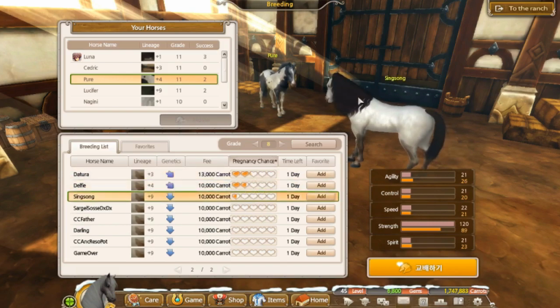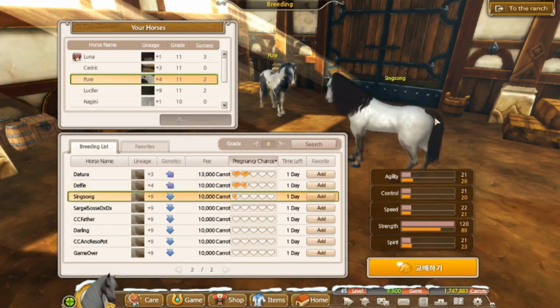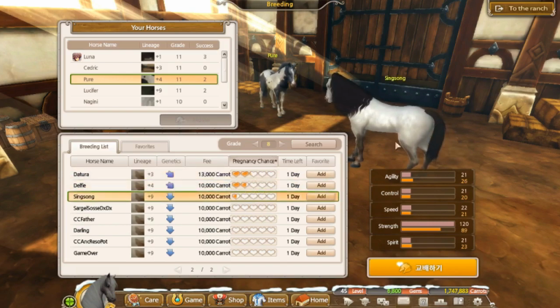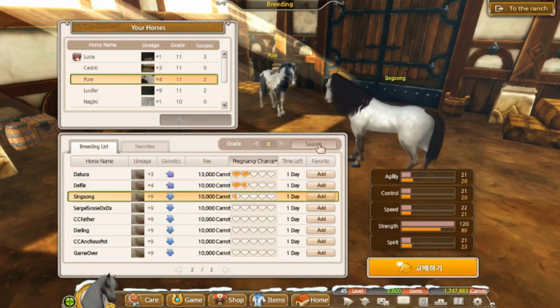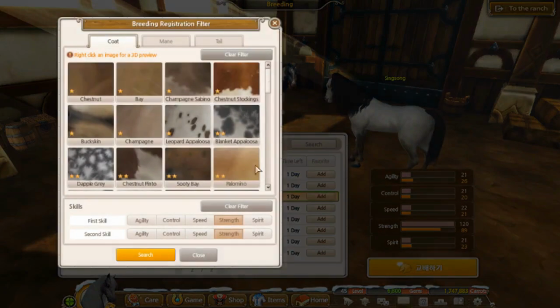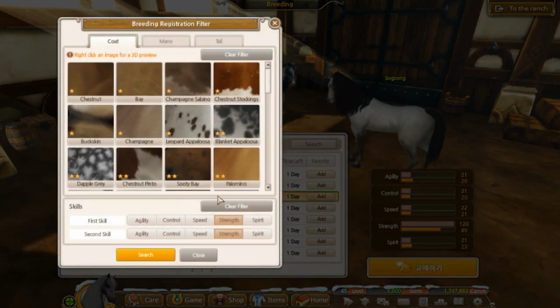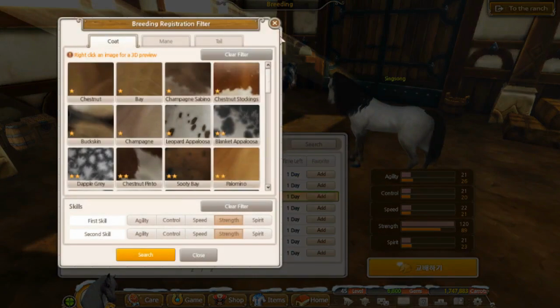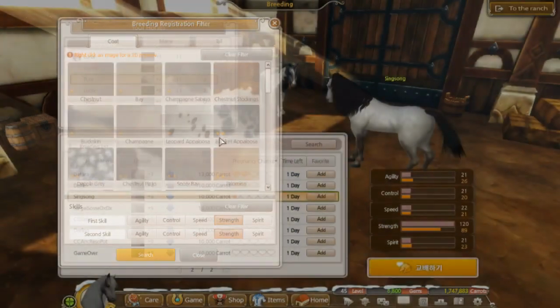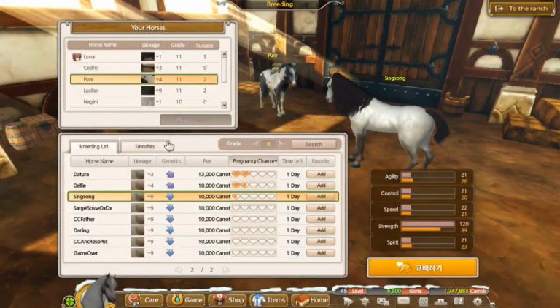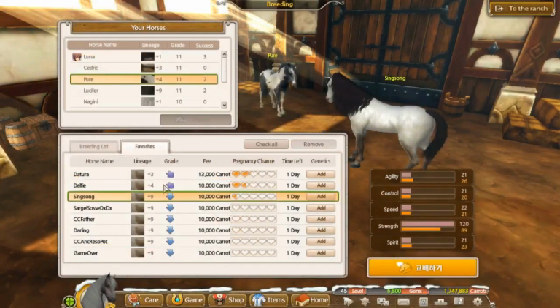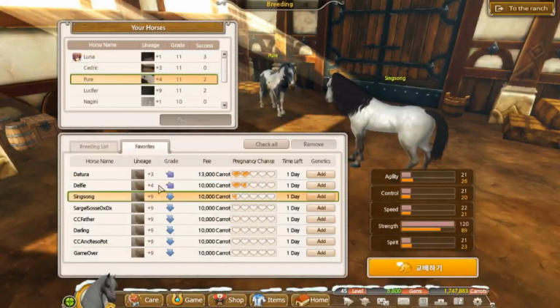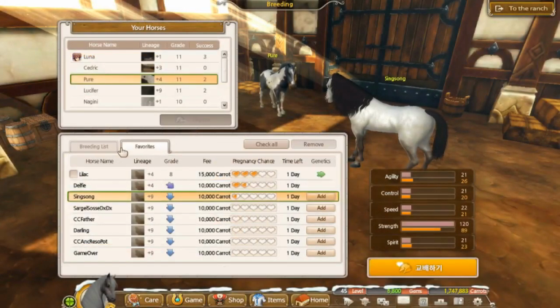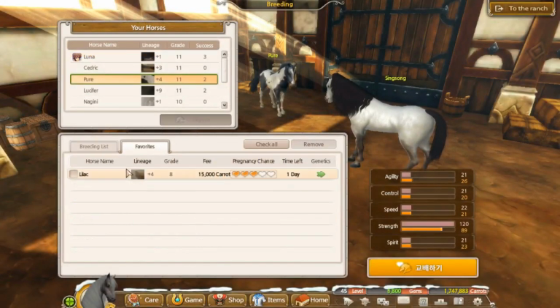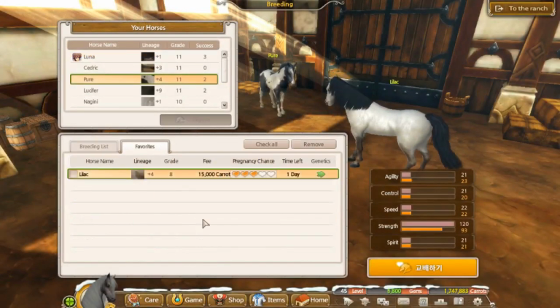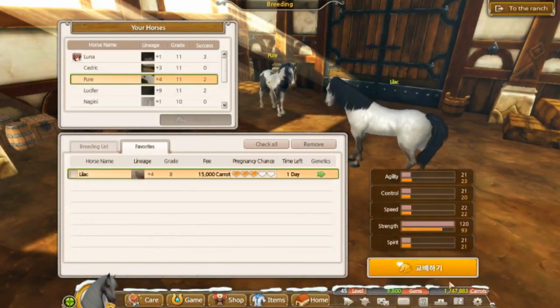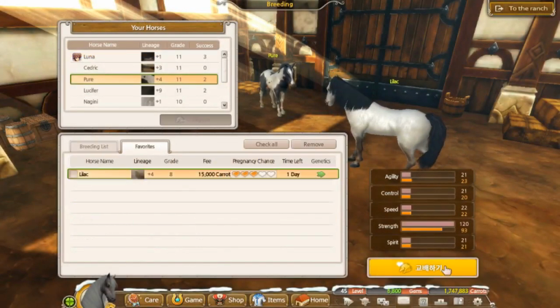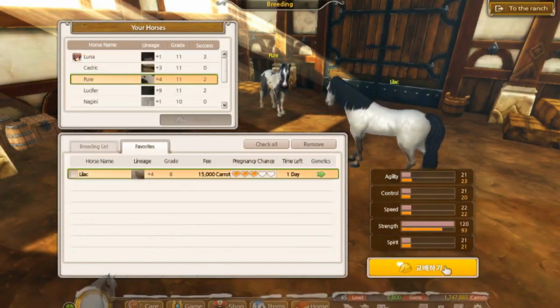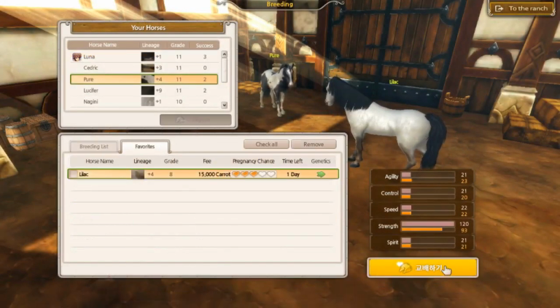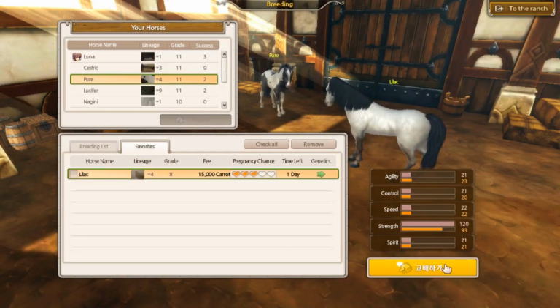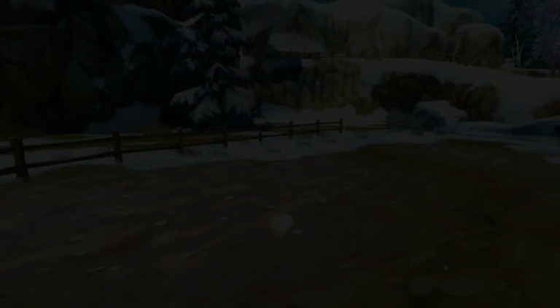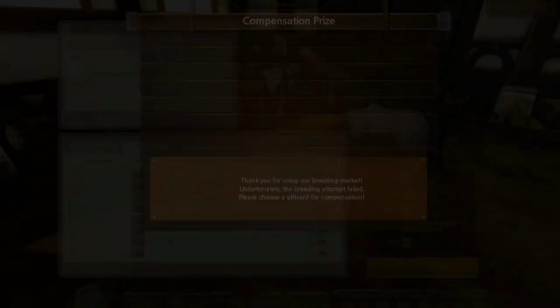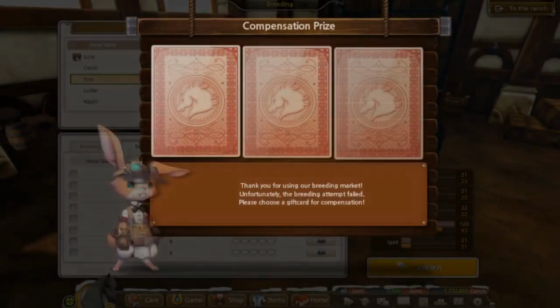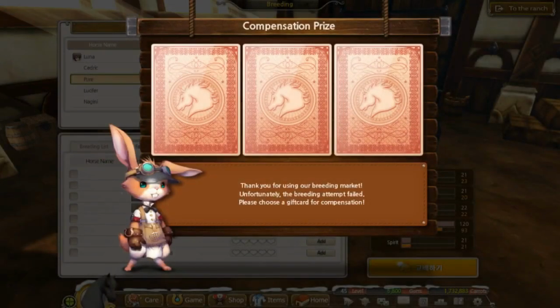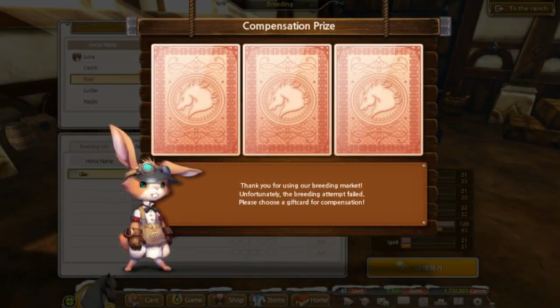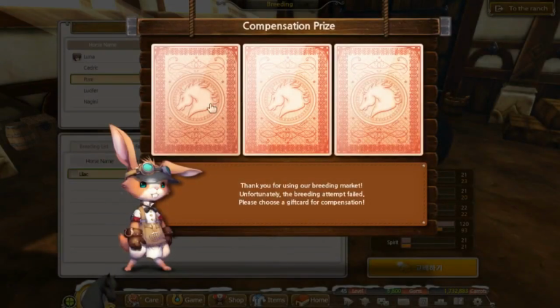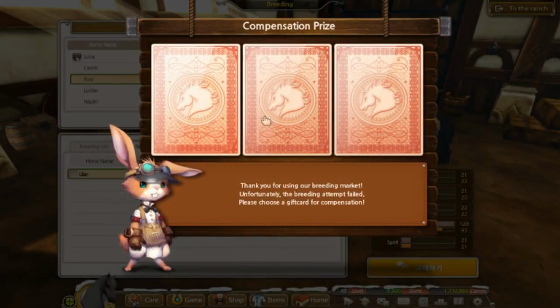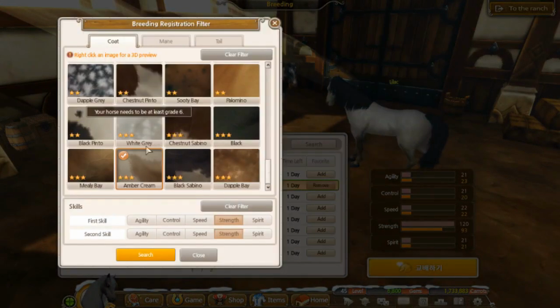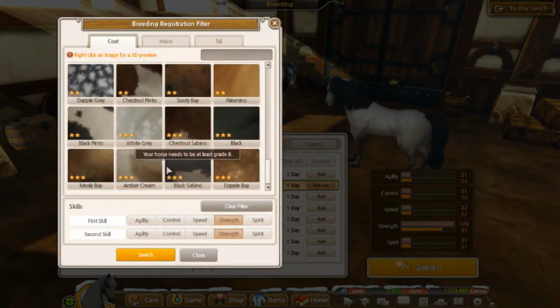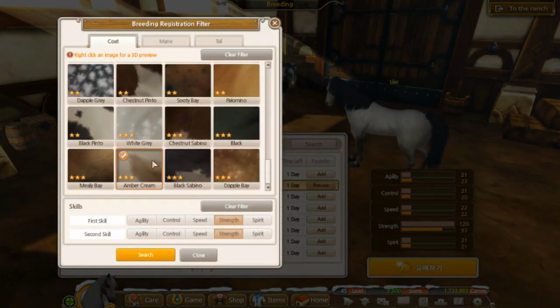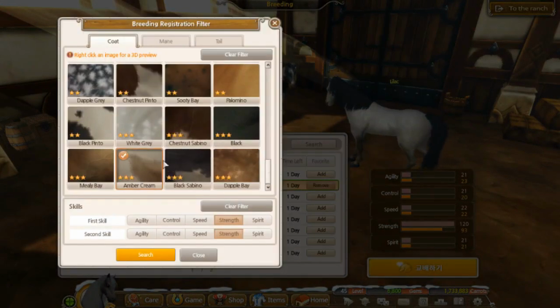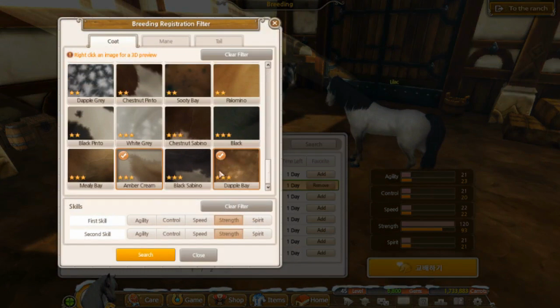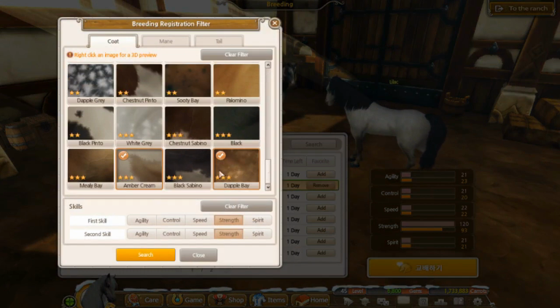Let's just try this one horse - if we get something great, if we don't, I don't think it's meant to be. Oh we got nothing - wasn't meant to be. Let's see amber creams, chapel bays and city bays in control.